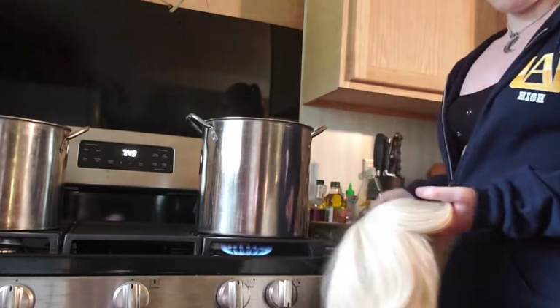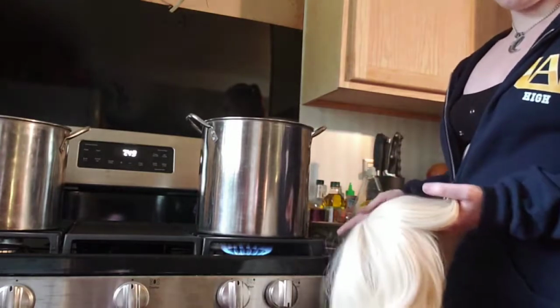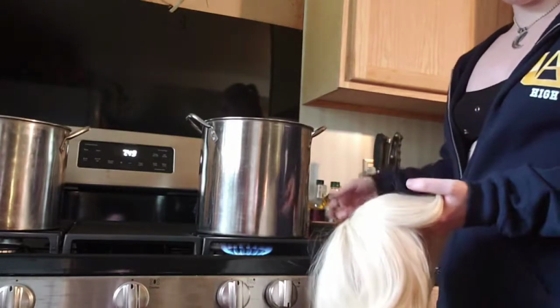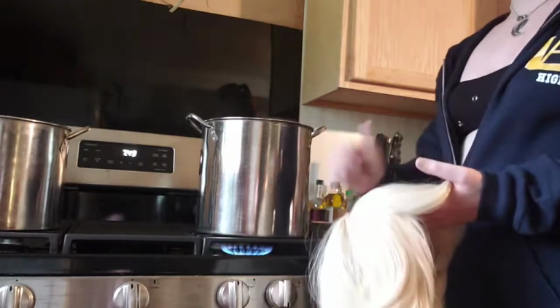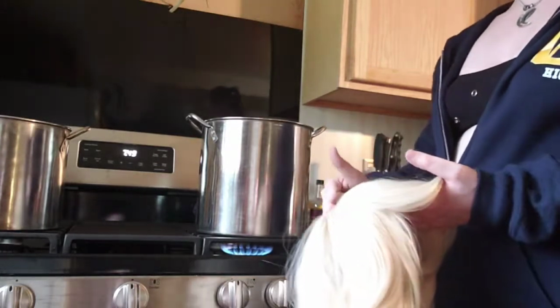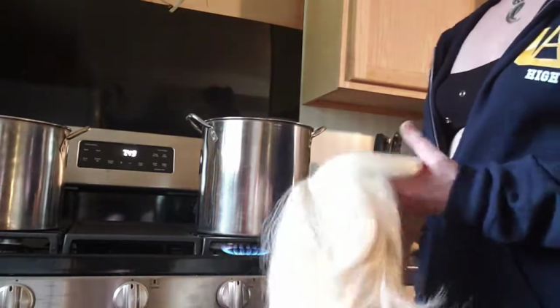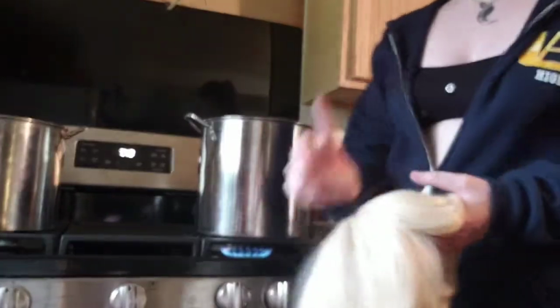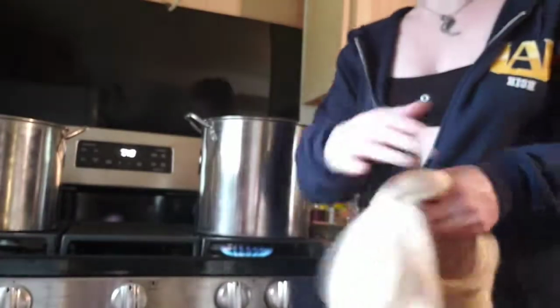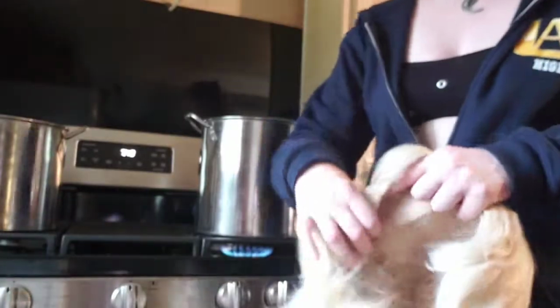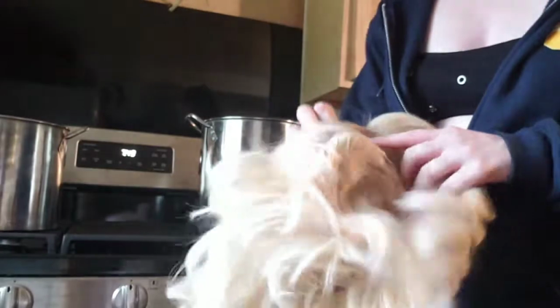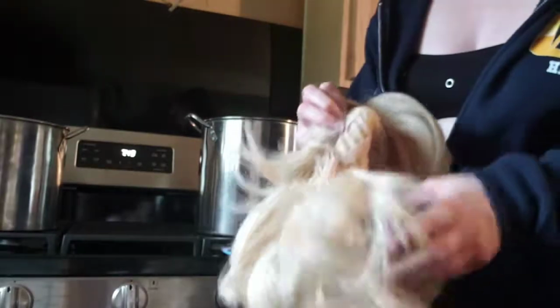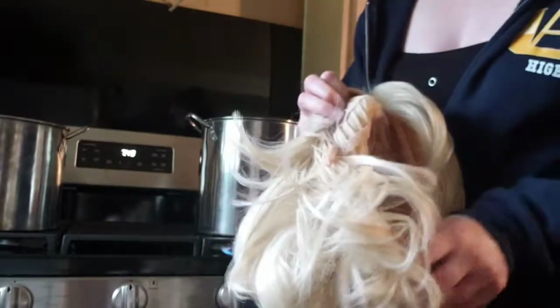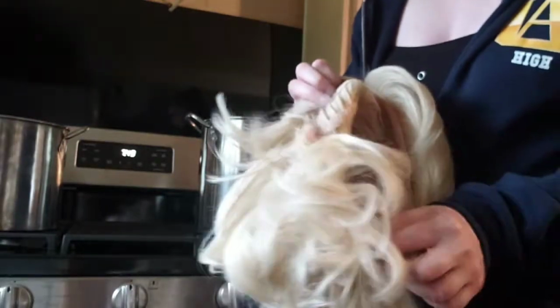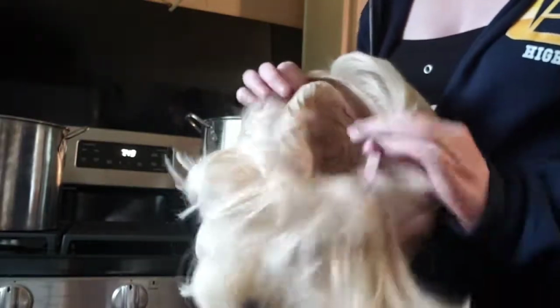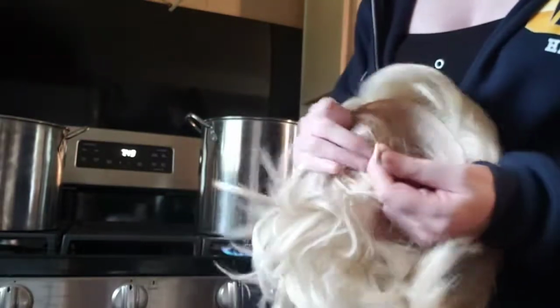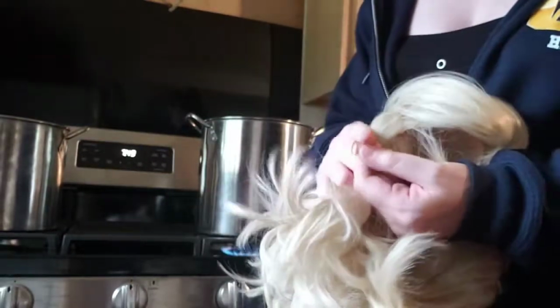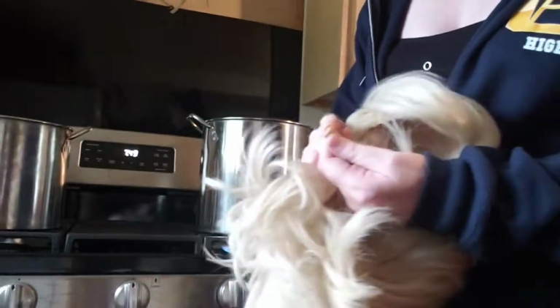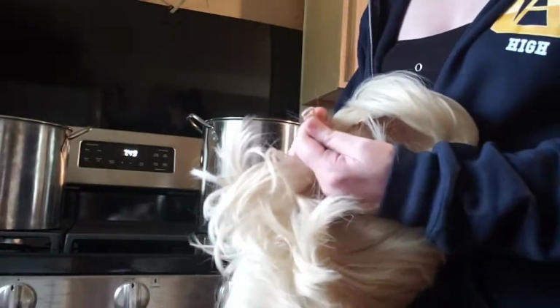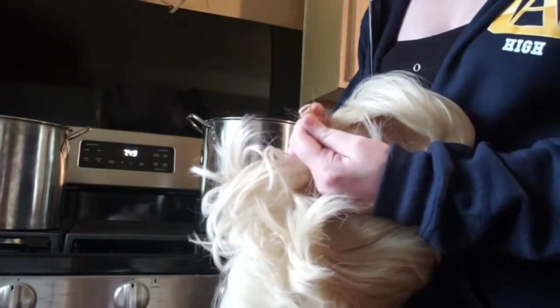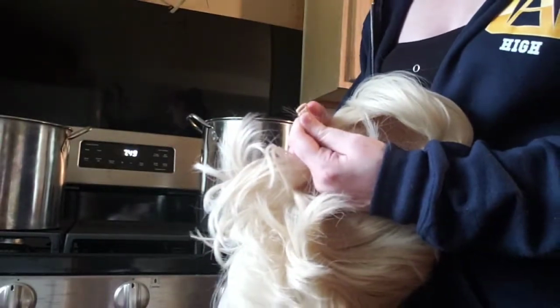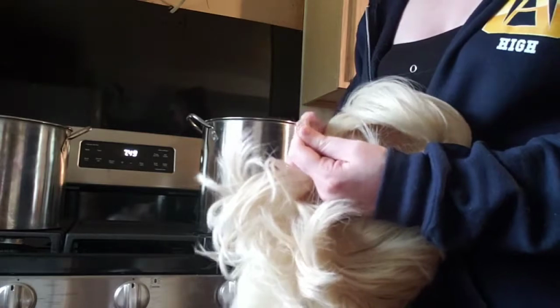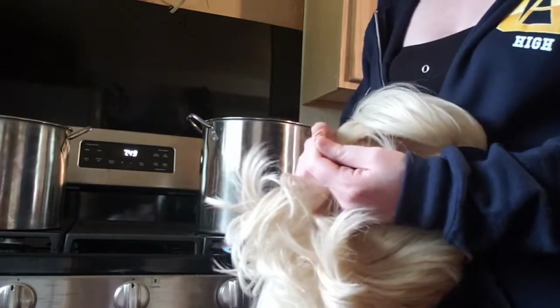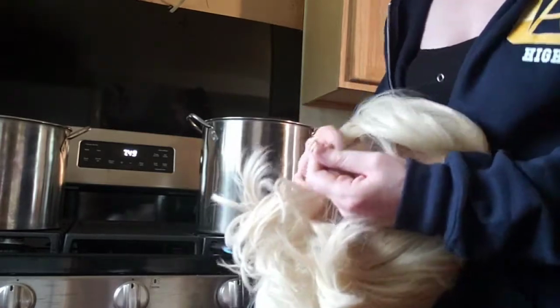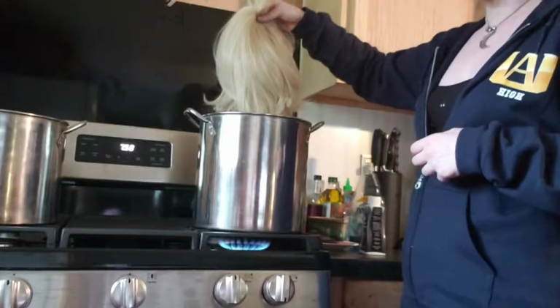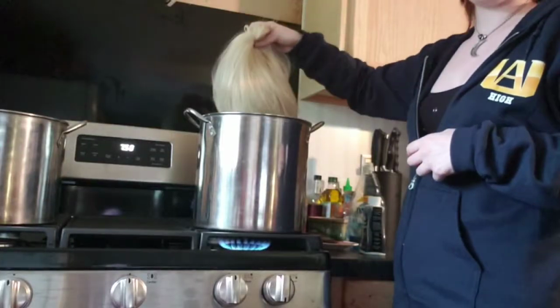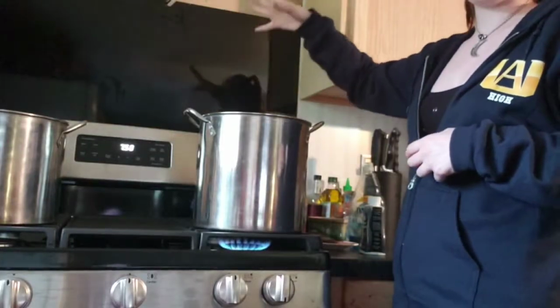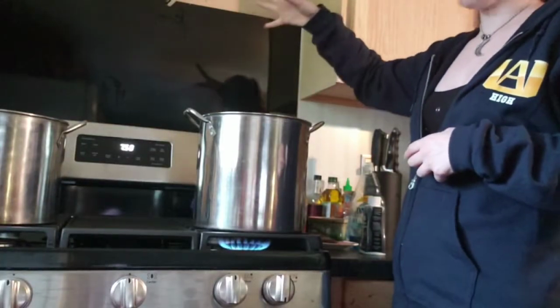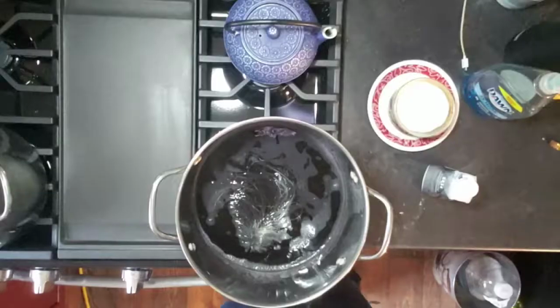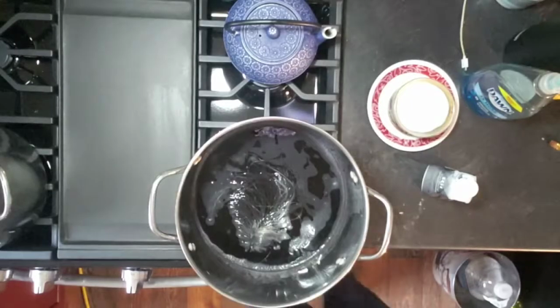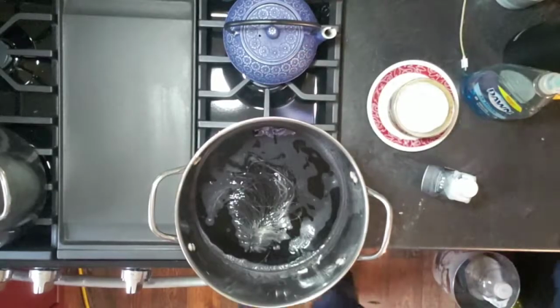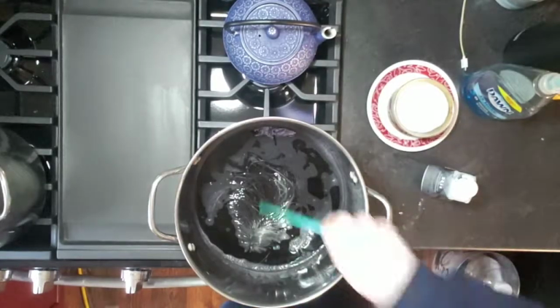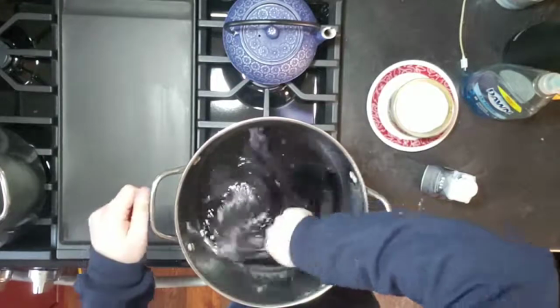So I added a little bit of dish soap and got my water right under boiling. If you have it too hot you will melt the fibers in your wig, so be very careful when doing this. You're also gonna want to remove your little plastic hooks that make the wig size adjustable.